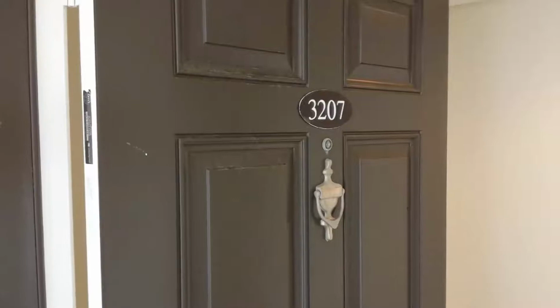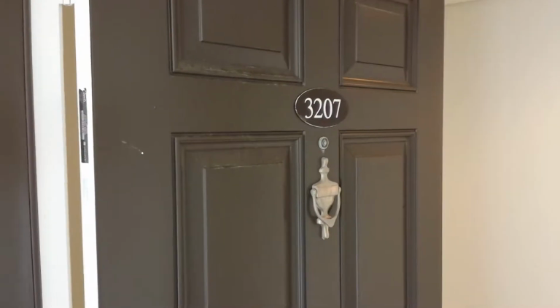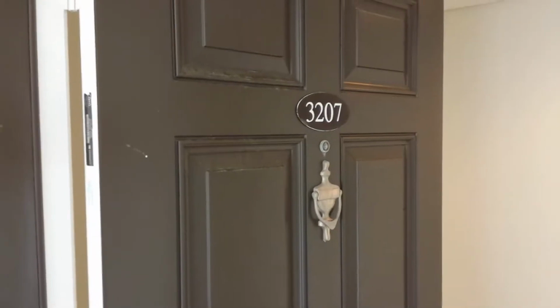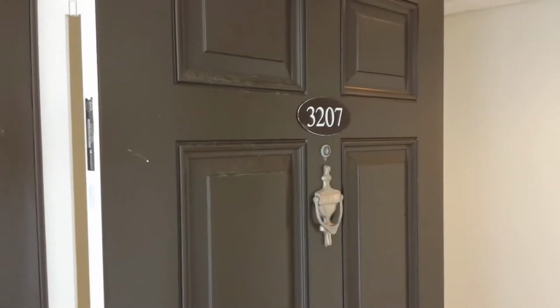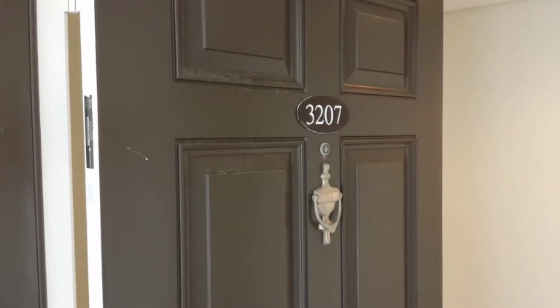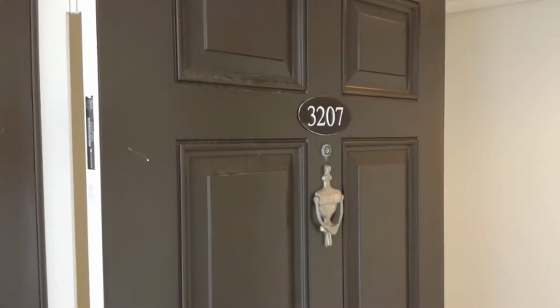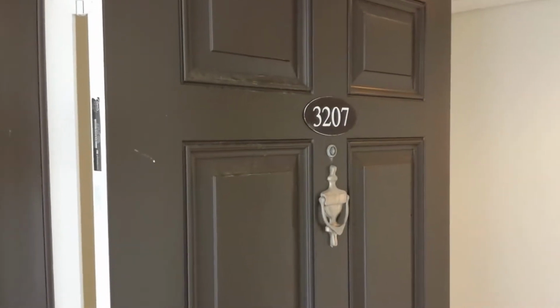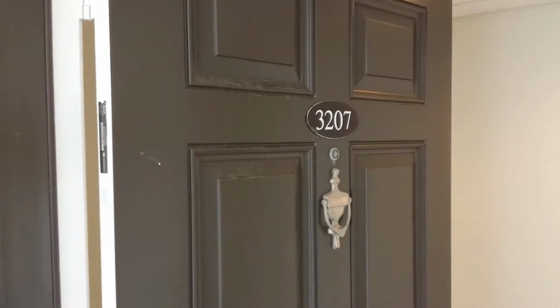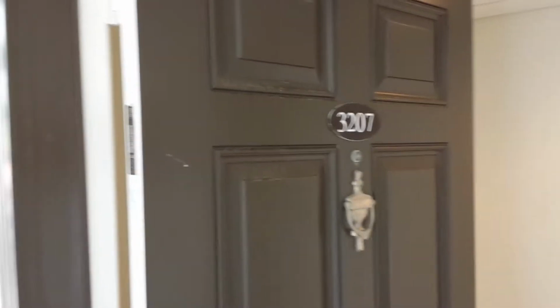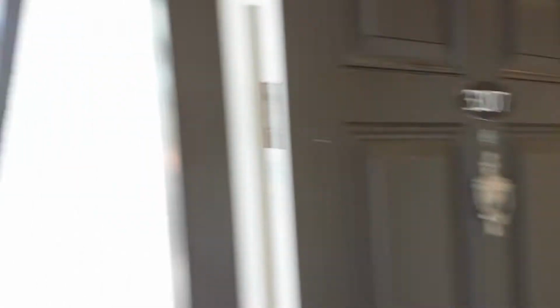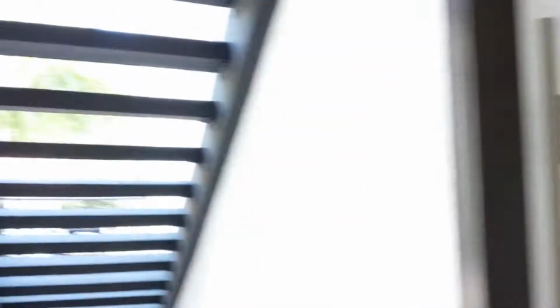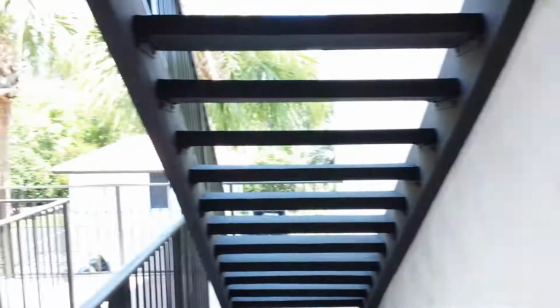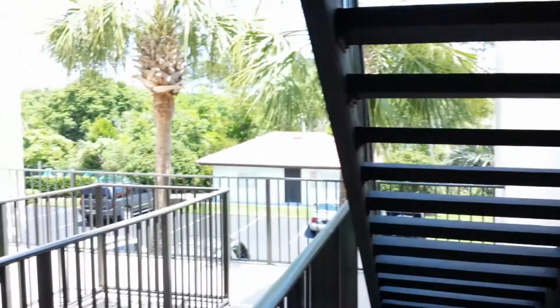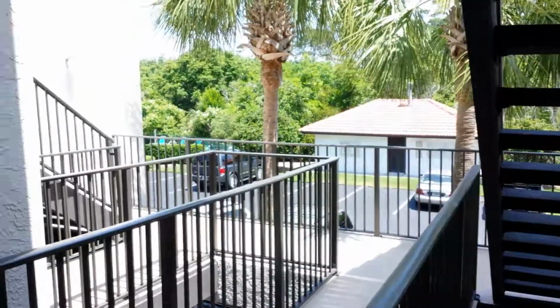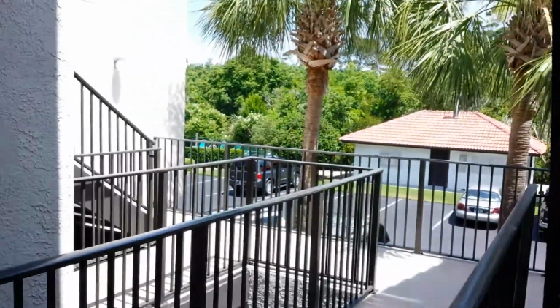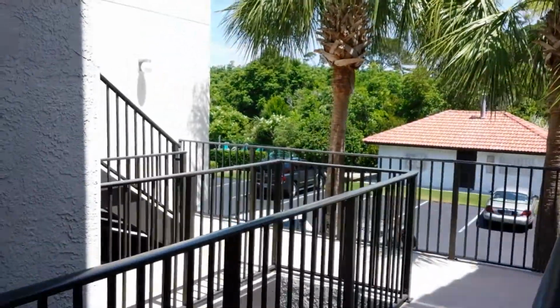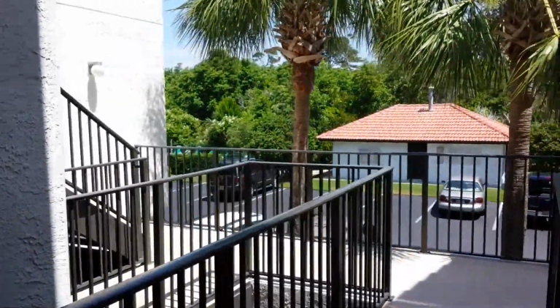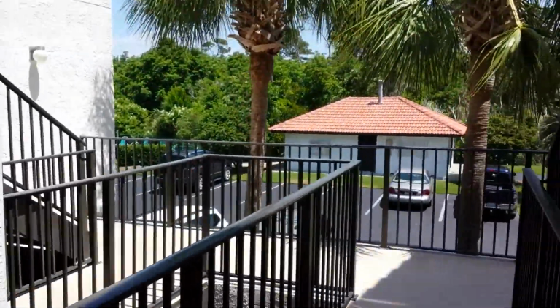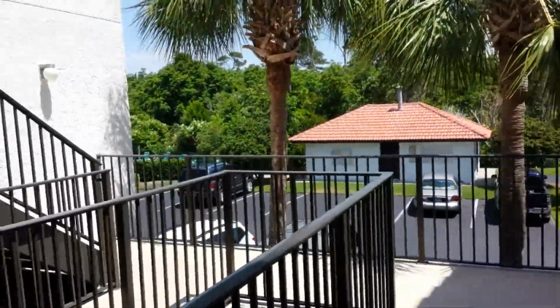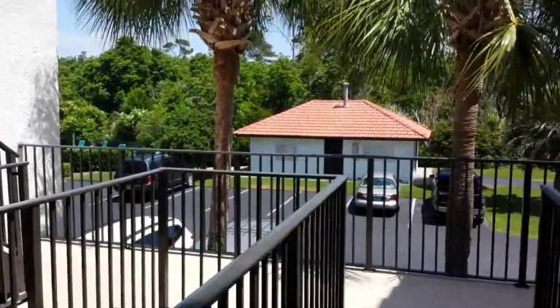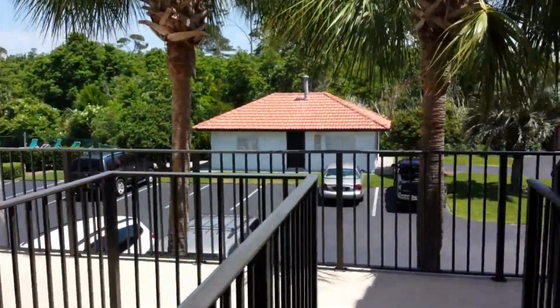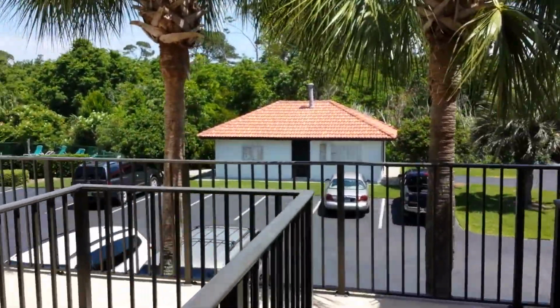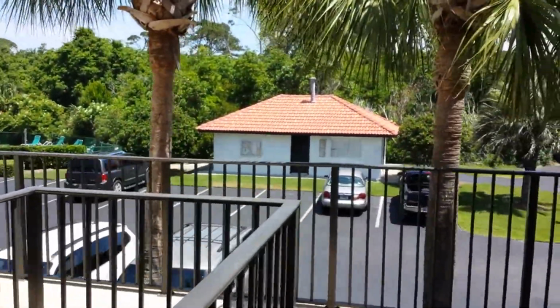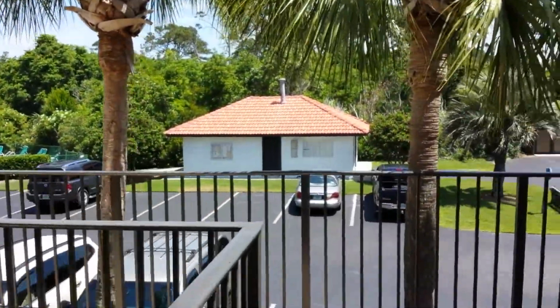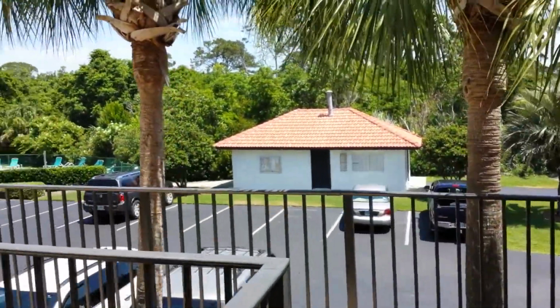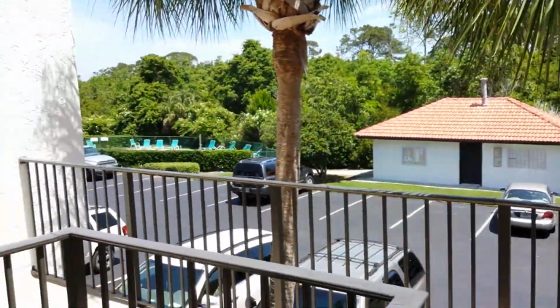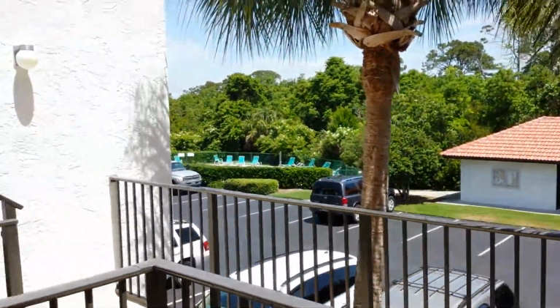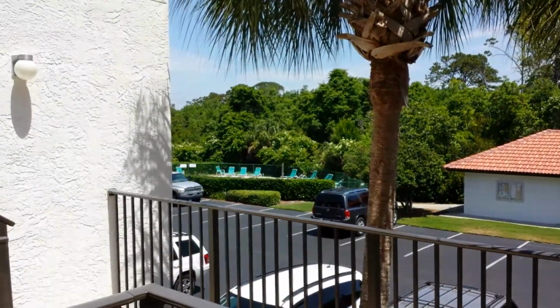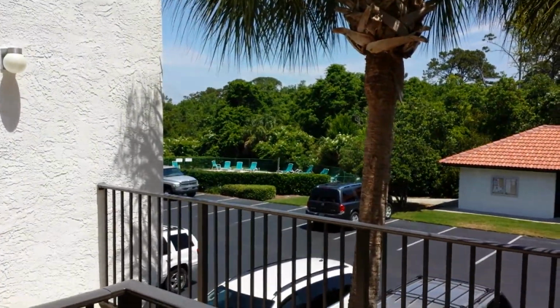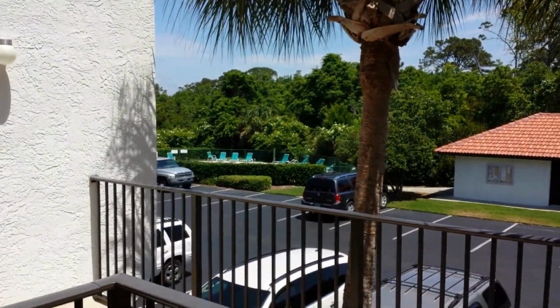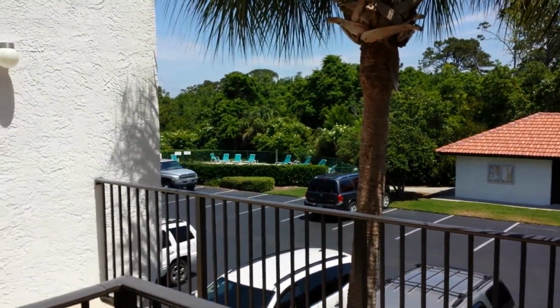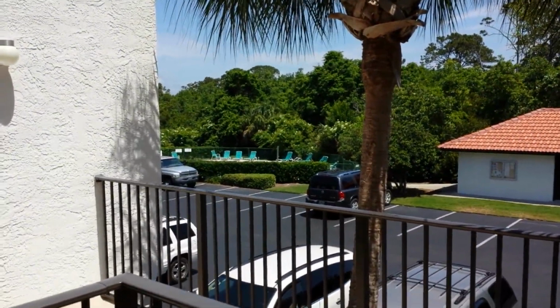We are at Edgewater Unit 3207. This is the outside of the unit. It's right next to the community pool right there.